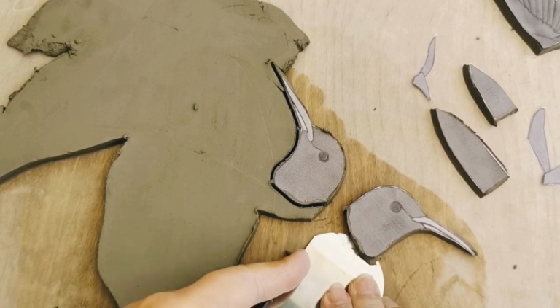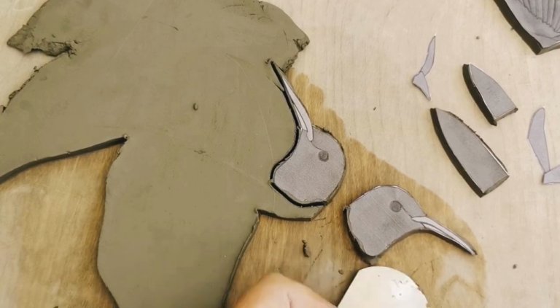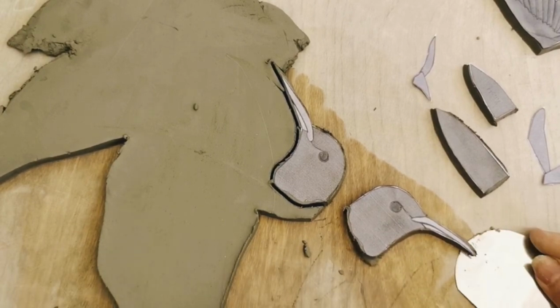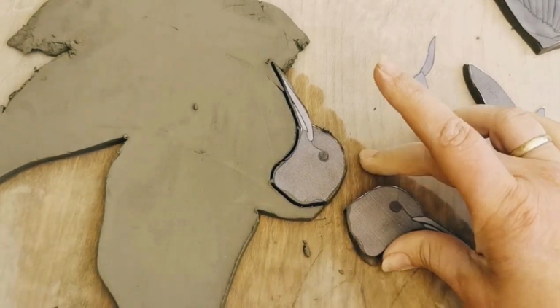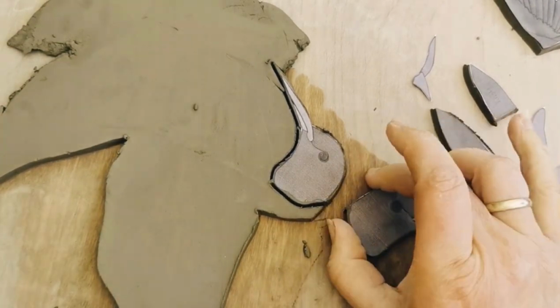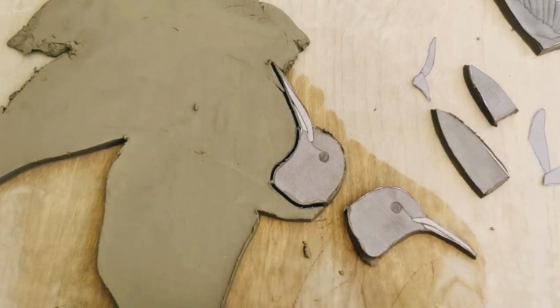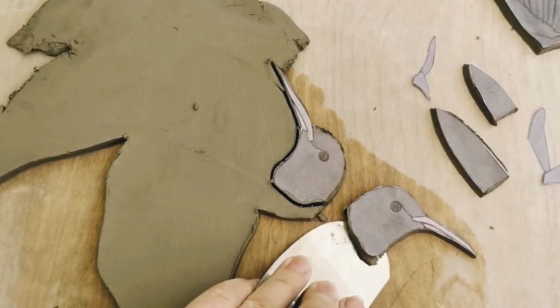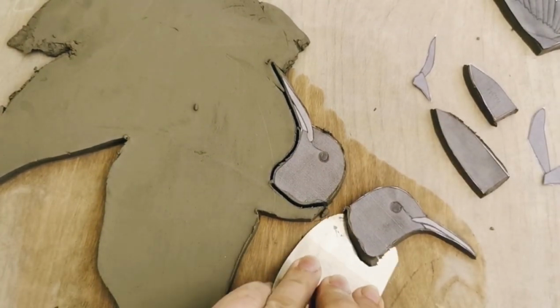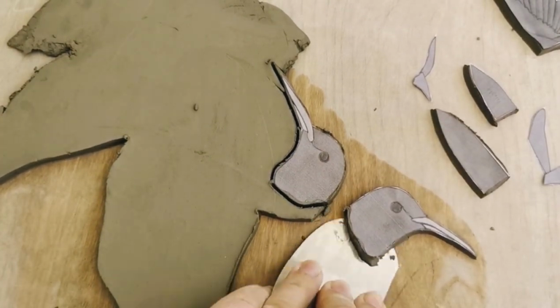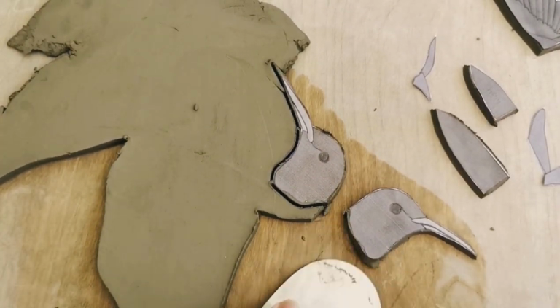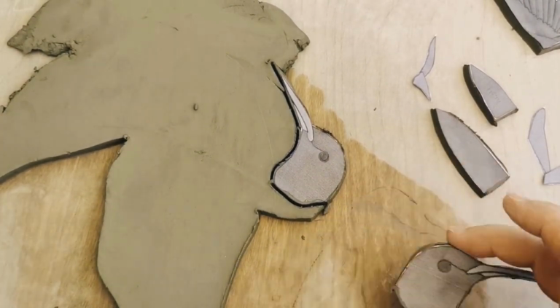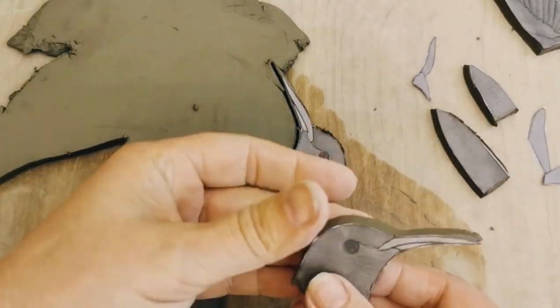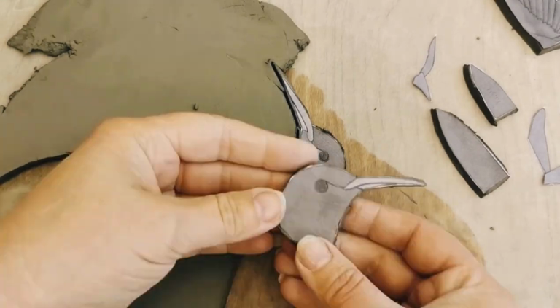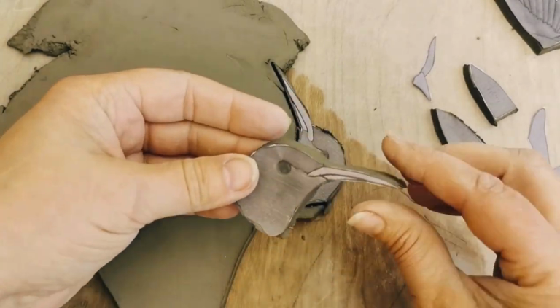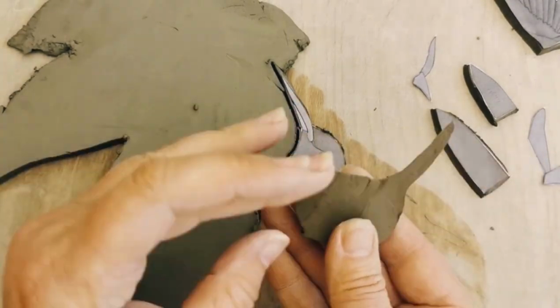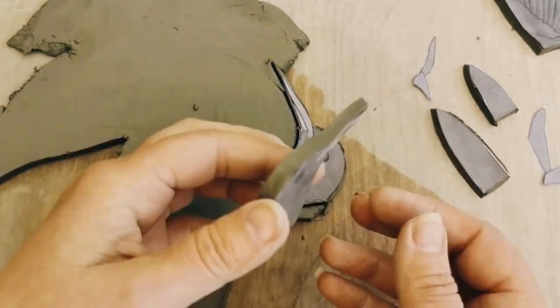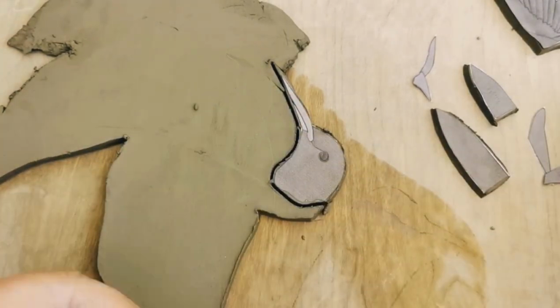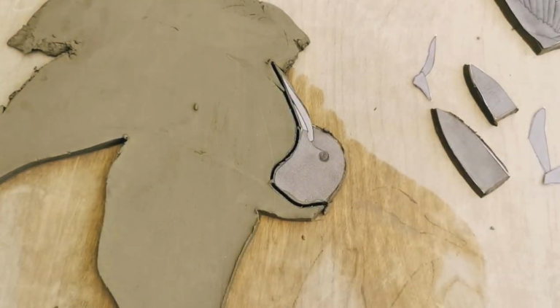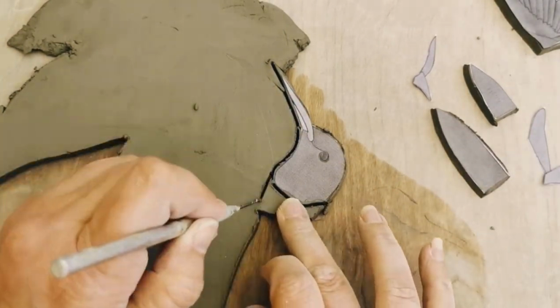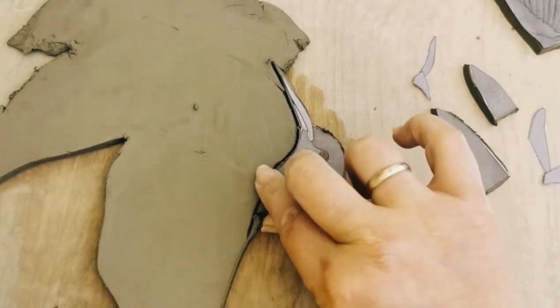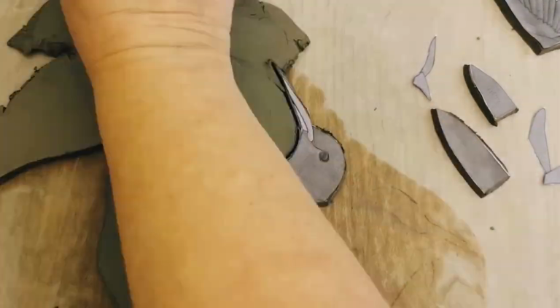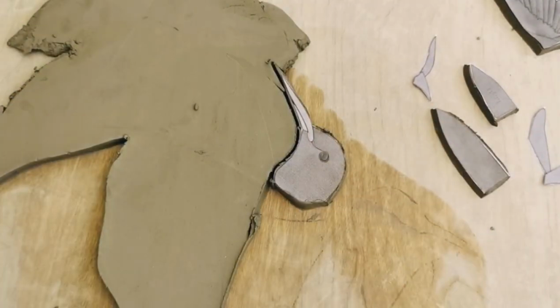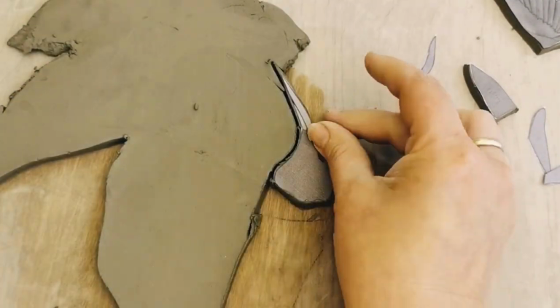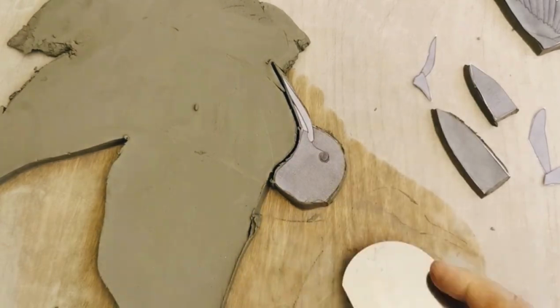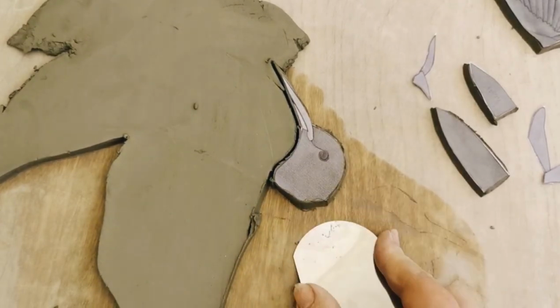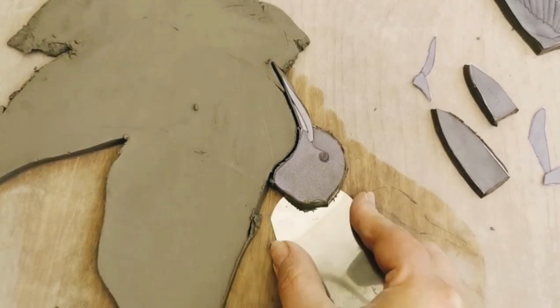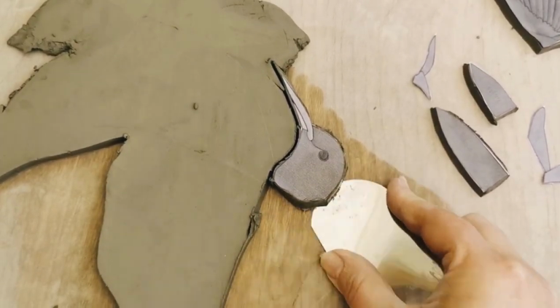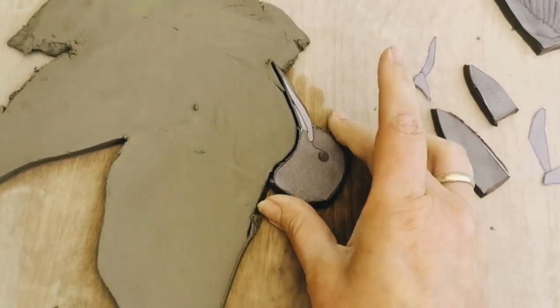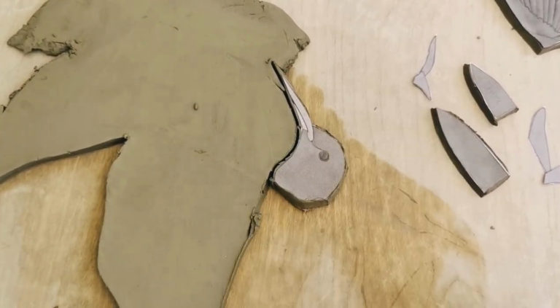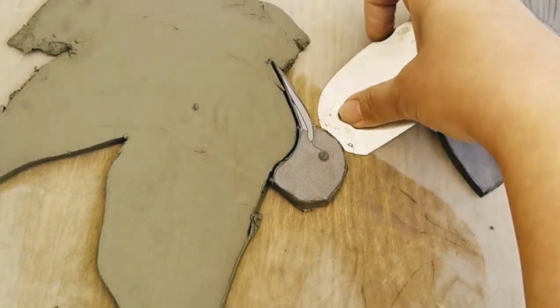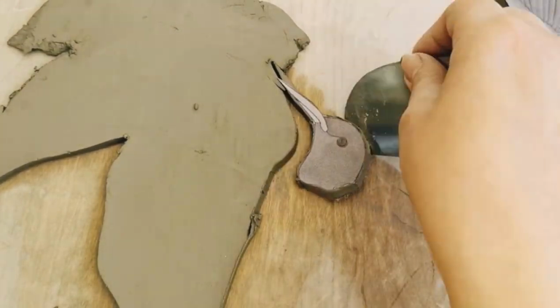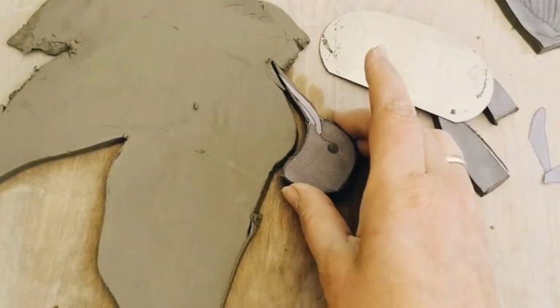Make sure you highlight any detail. Now if the clay does stick to the board, even if you've released it, then just use a spatula and carefully prise it off. This ensures that each piece keeps its shape.